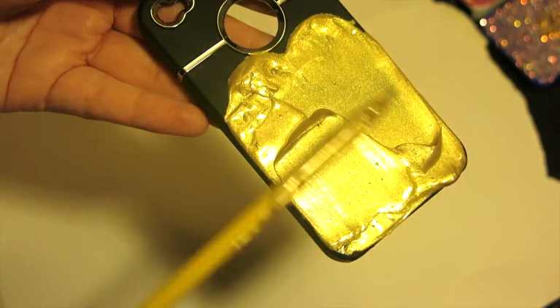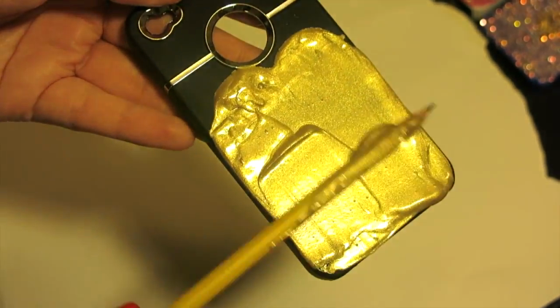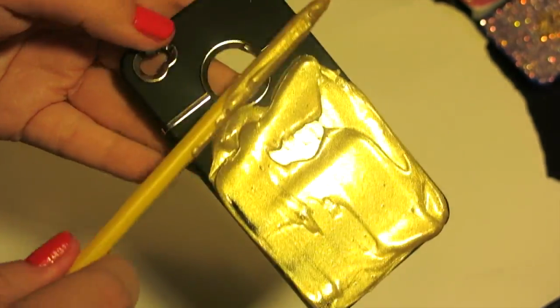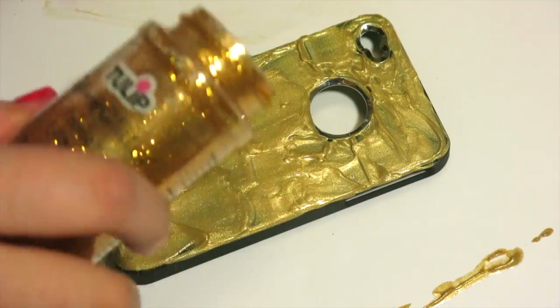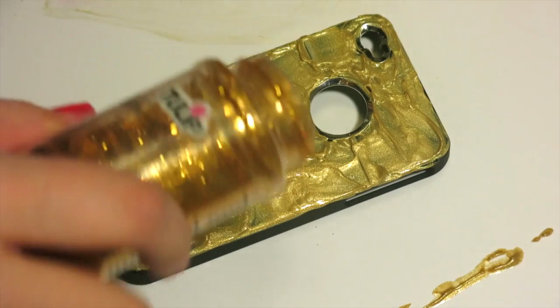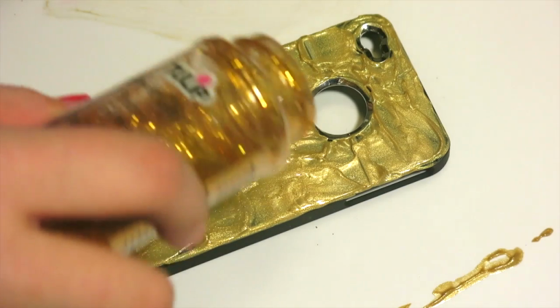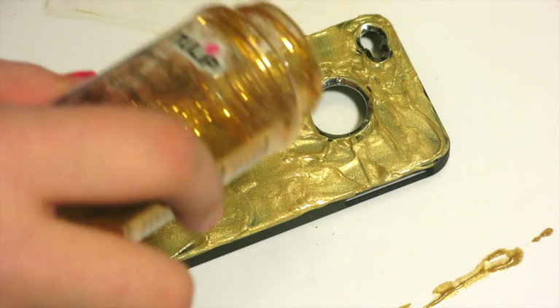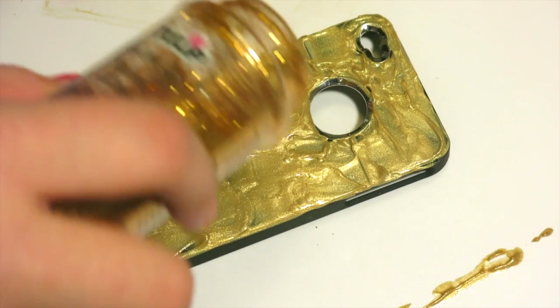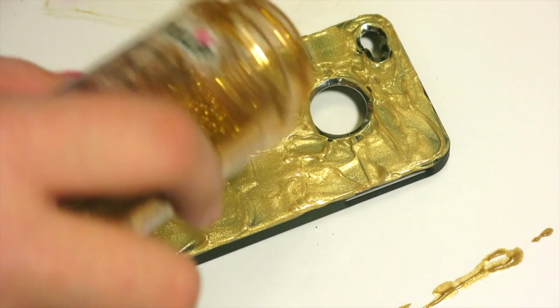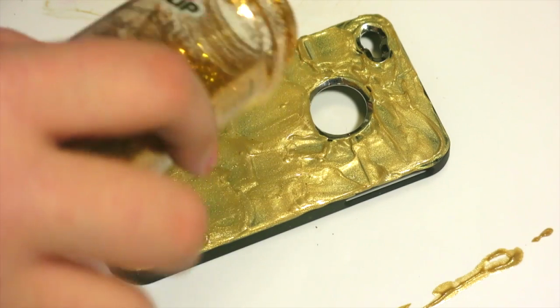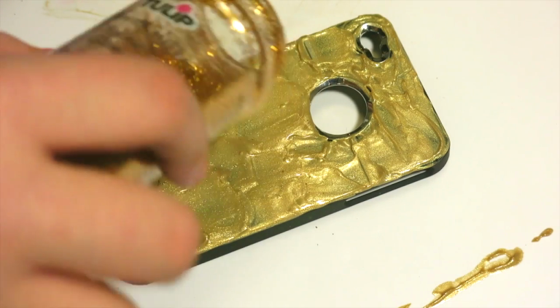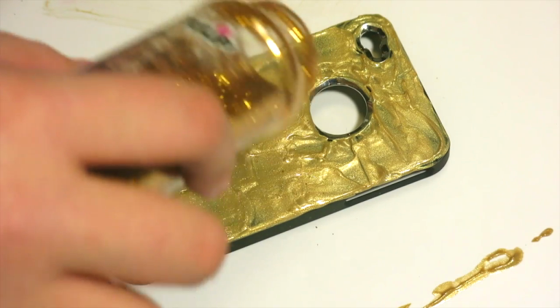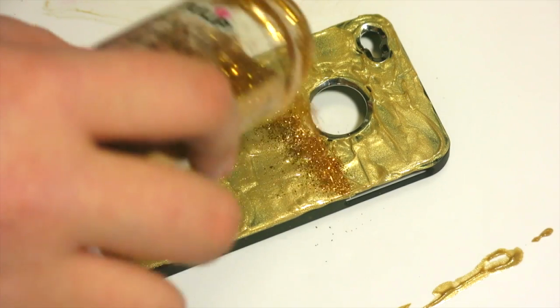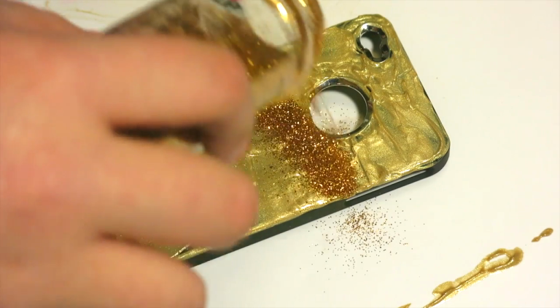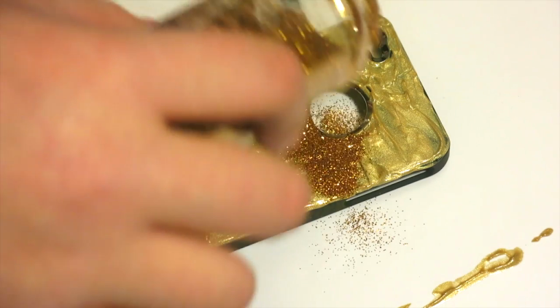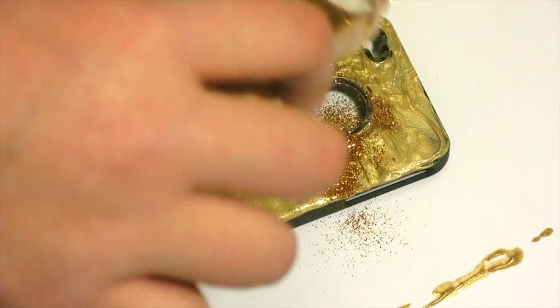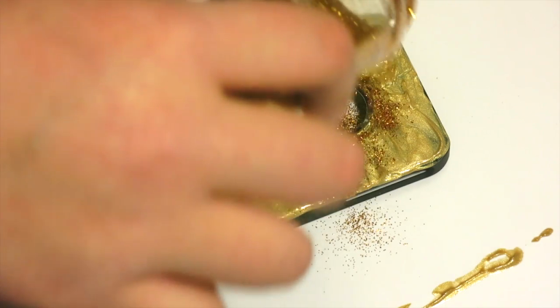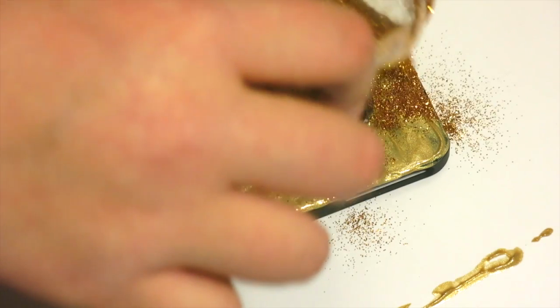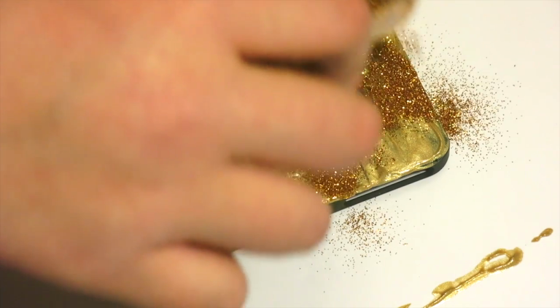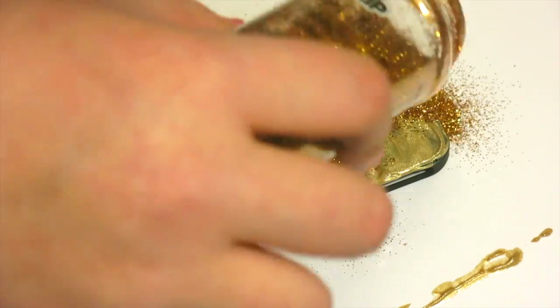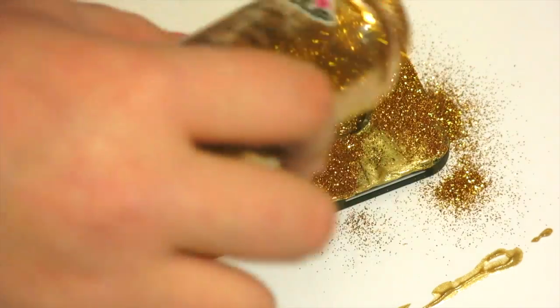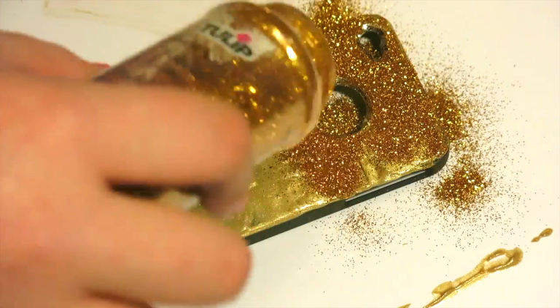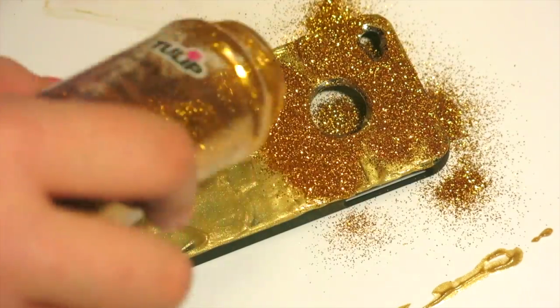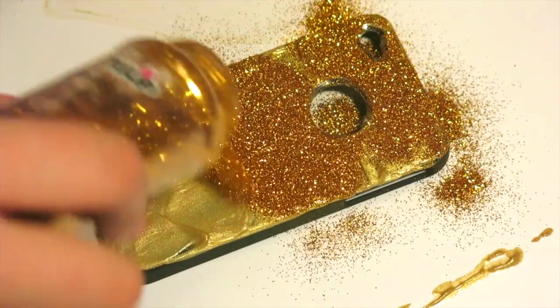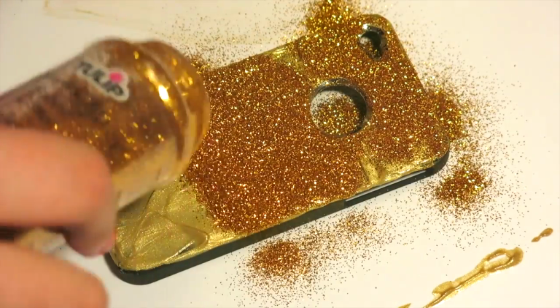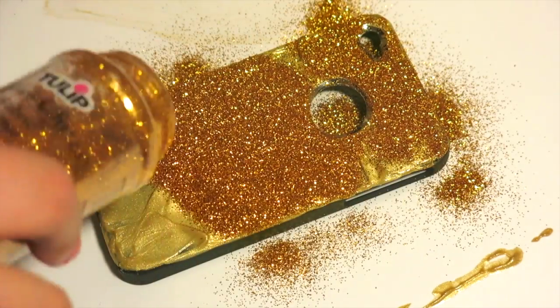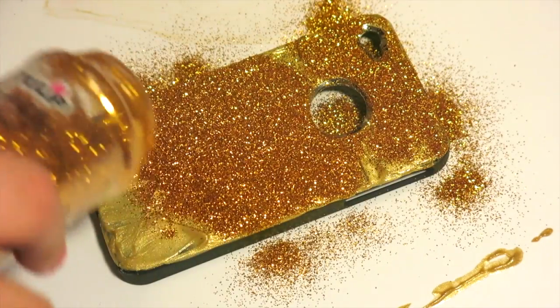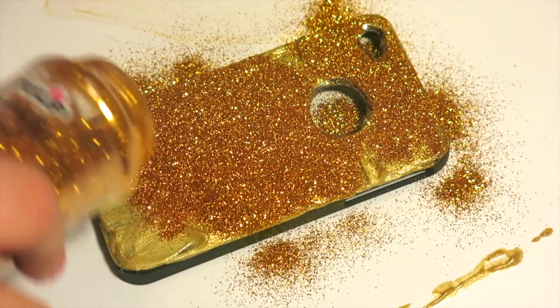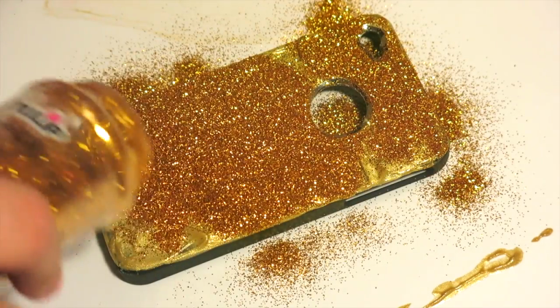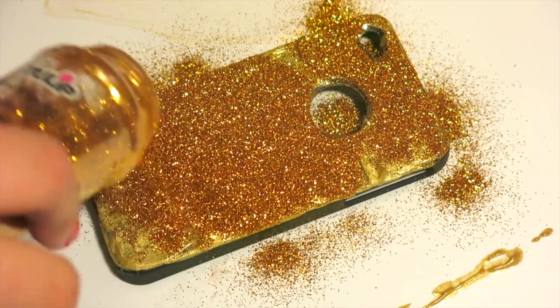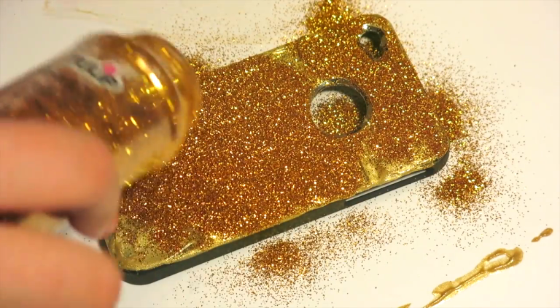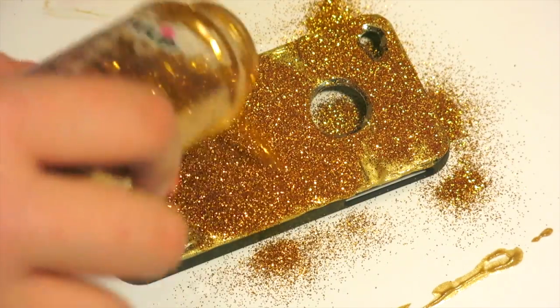Now it's time to glitter. Make sure you have a paper underneath to catch any overflow so you can recycle your glitter, because recycling glitter makes you a resourceful person. That's what my mom says.